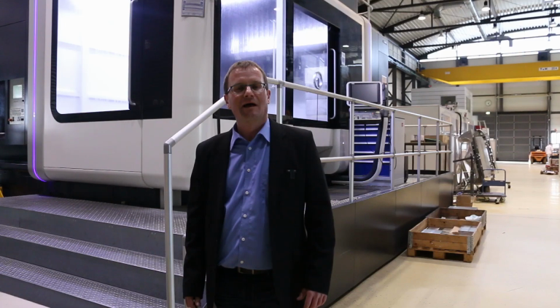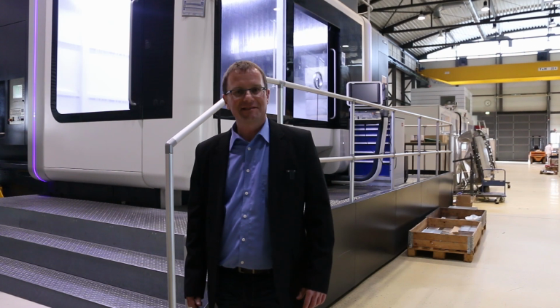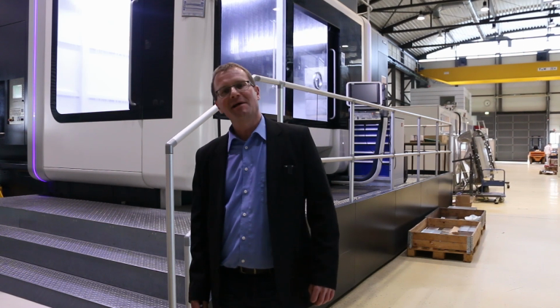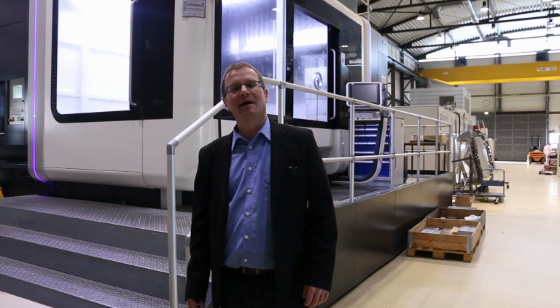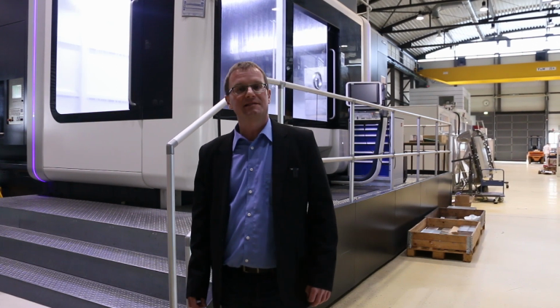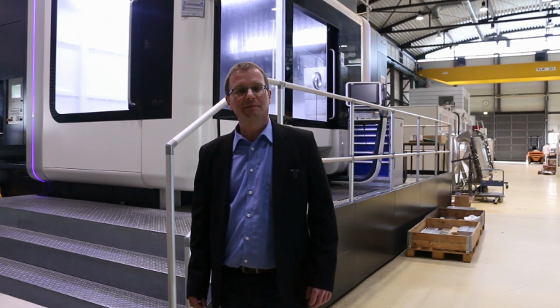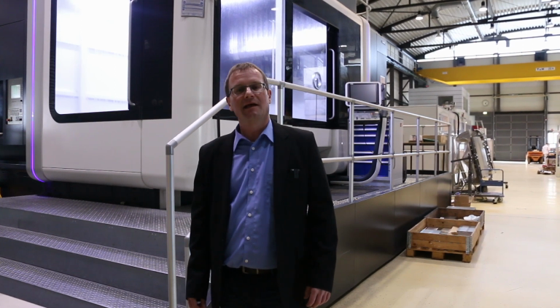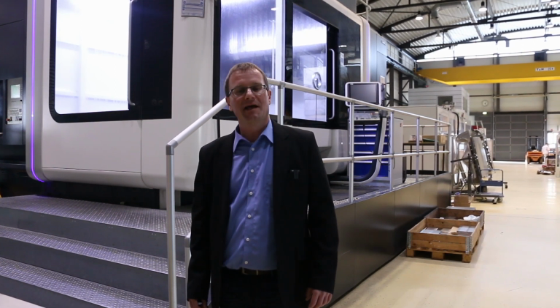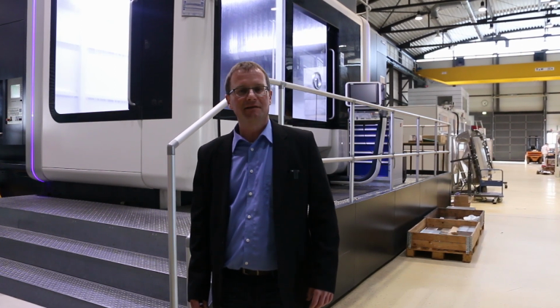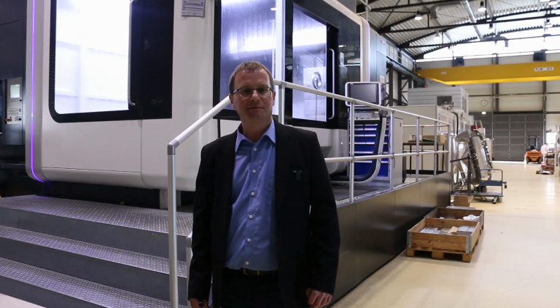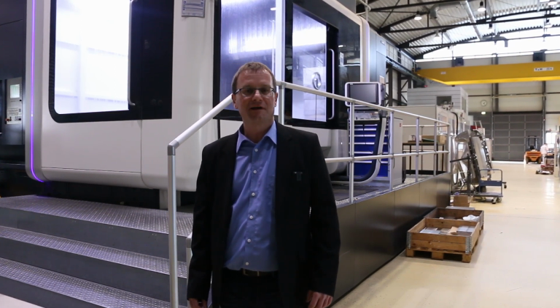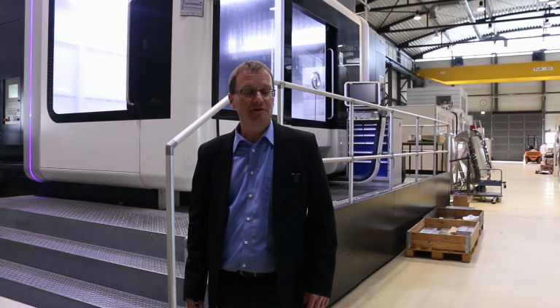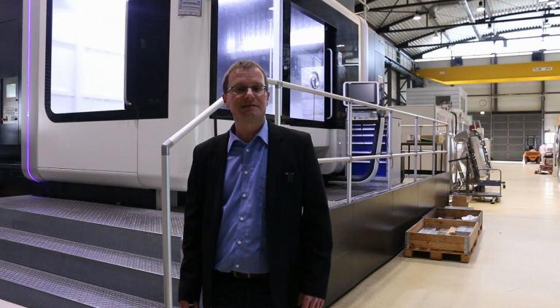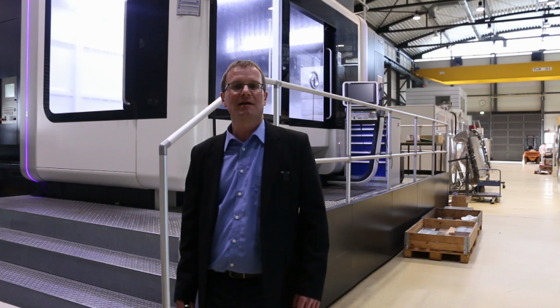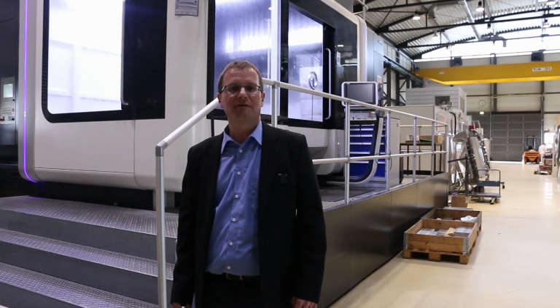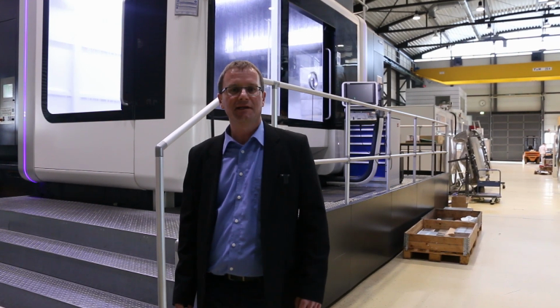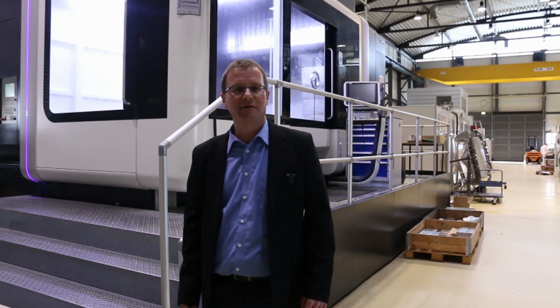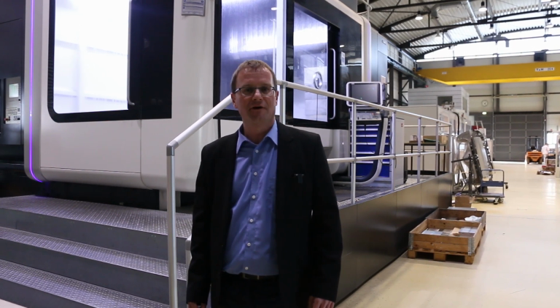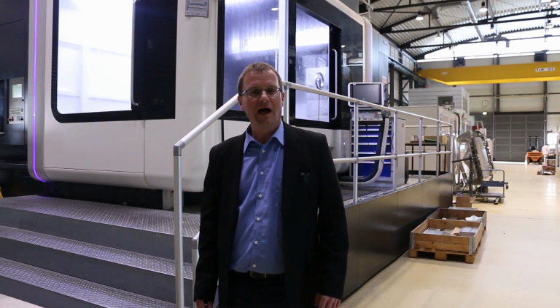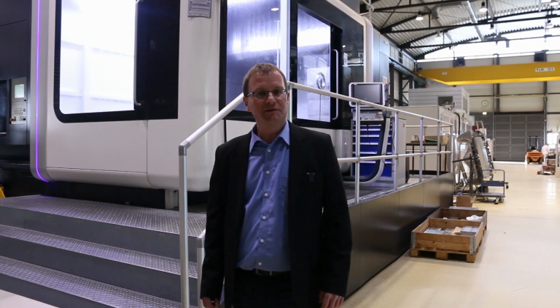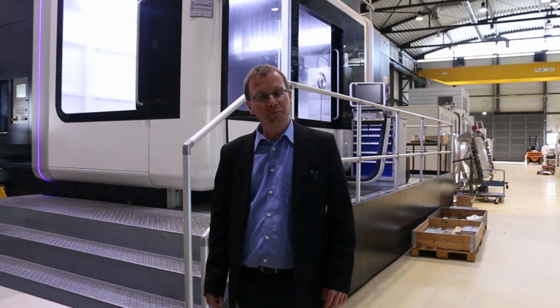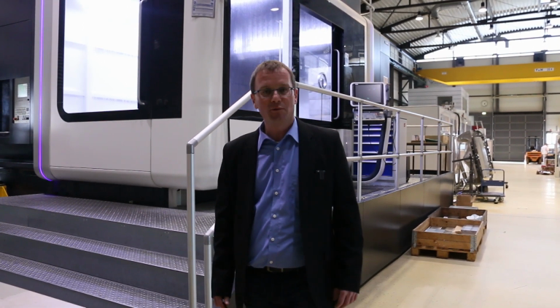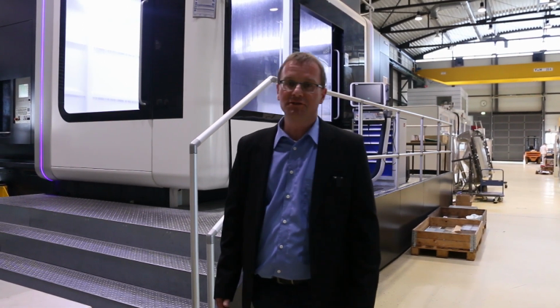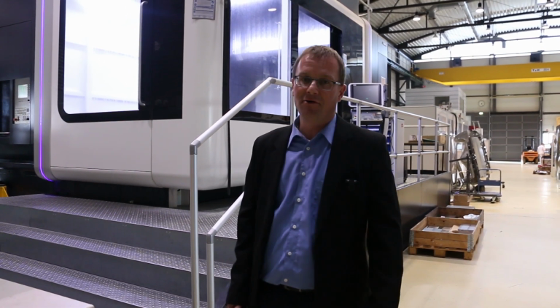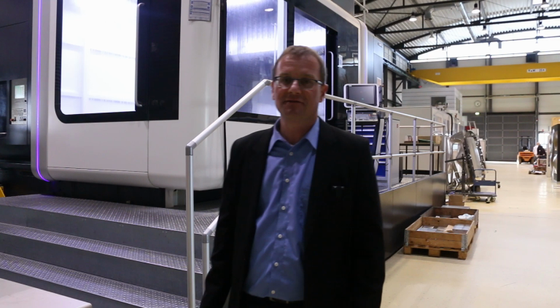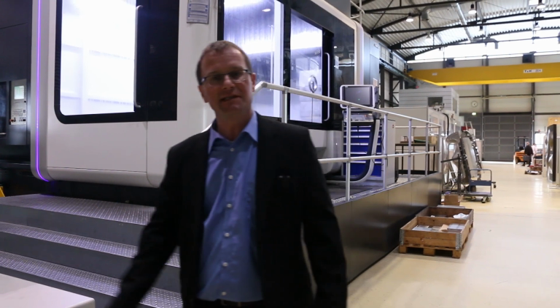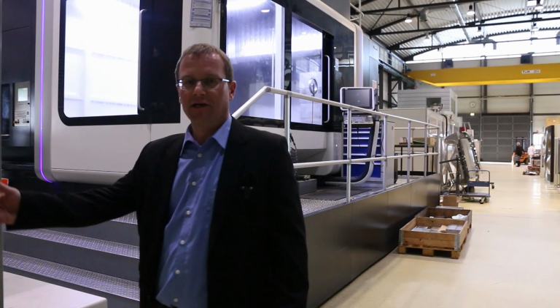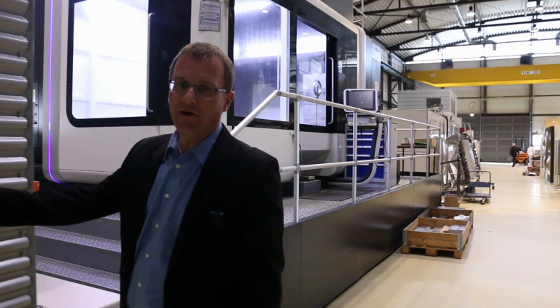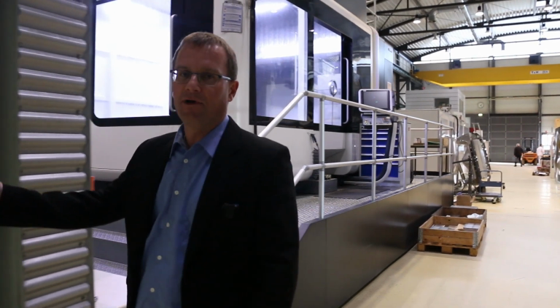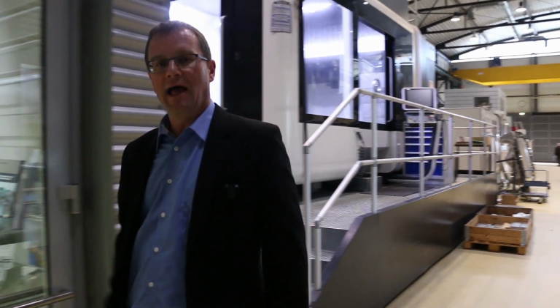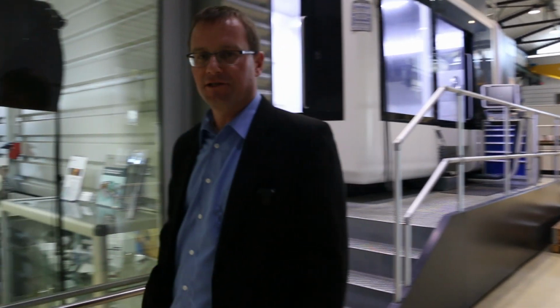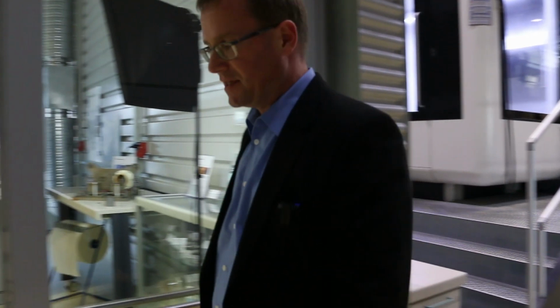Ladies and gentlemen, my name is Jan Edelmann and I'm heading the Department of Functional Surfaces and Micro Manufacturing here at Fraunhofer IWU. I will guide you in our test facilities to our lab of ablation processes.